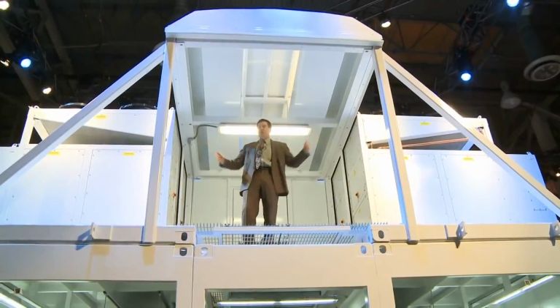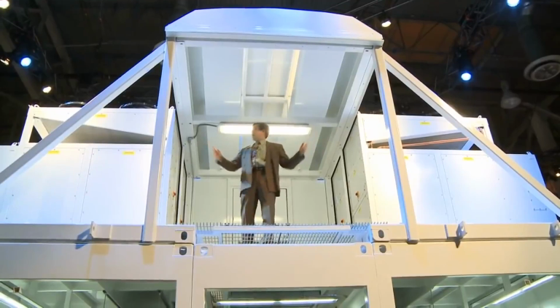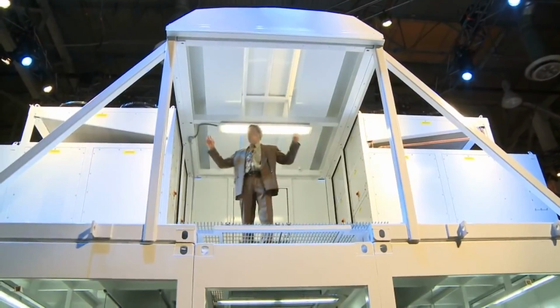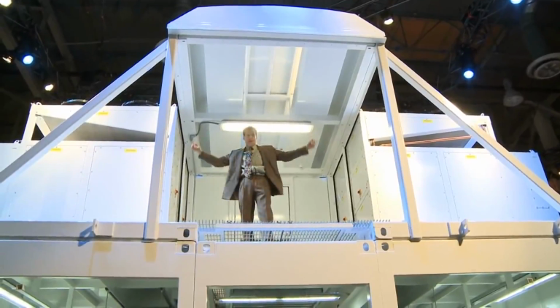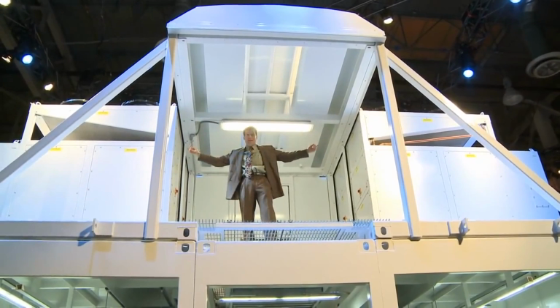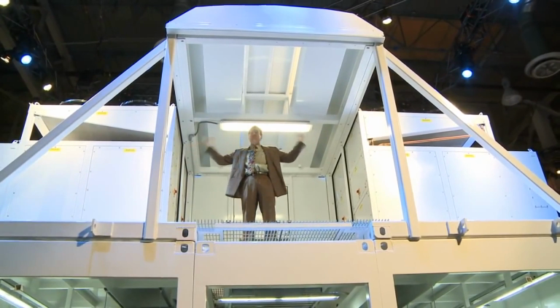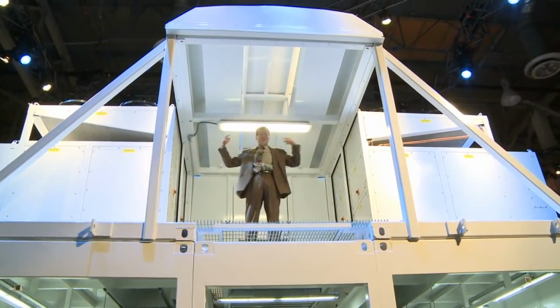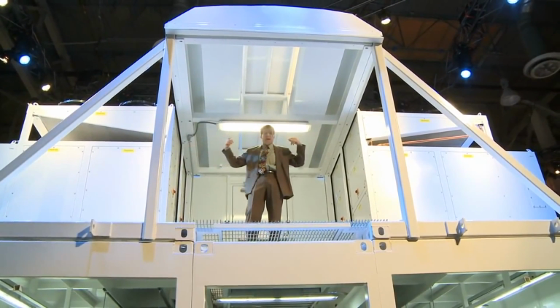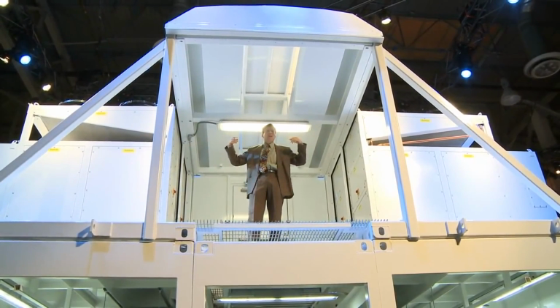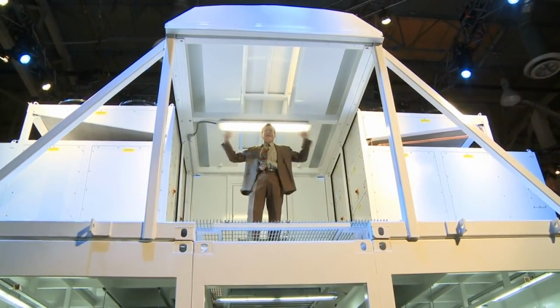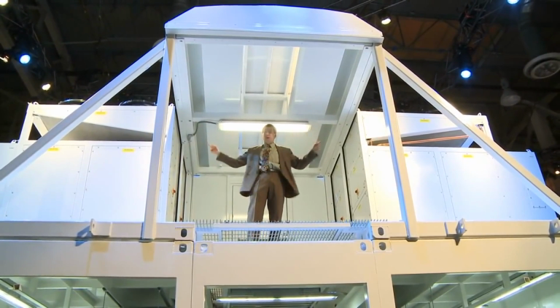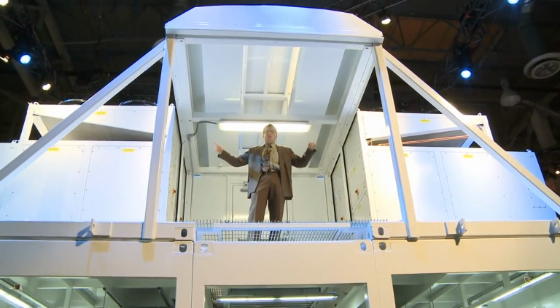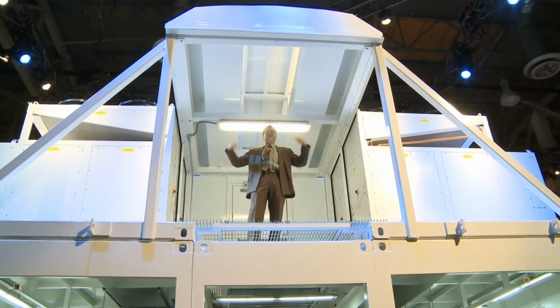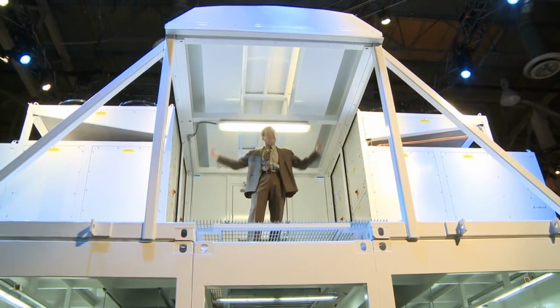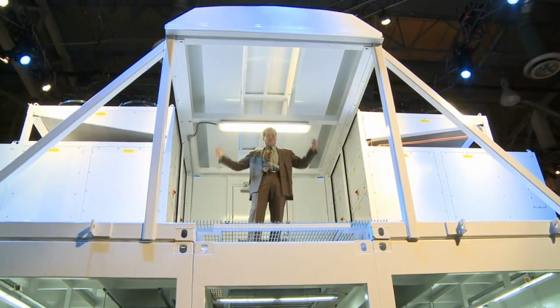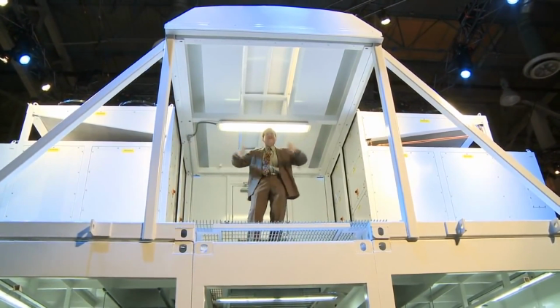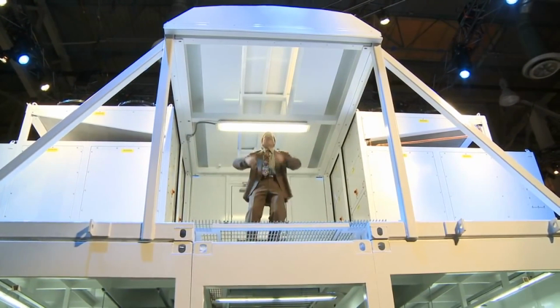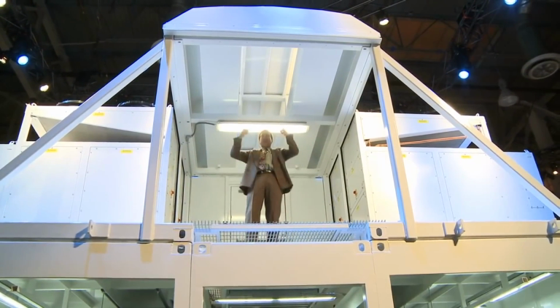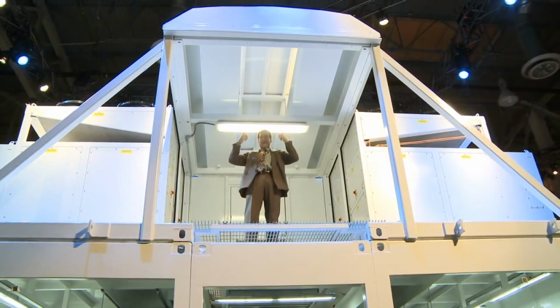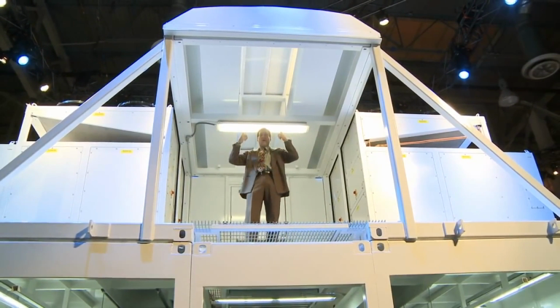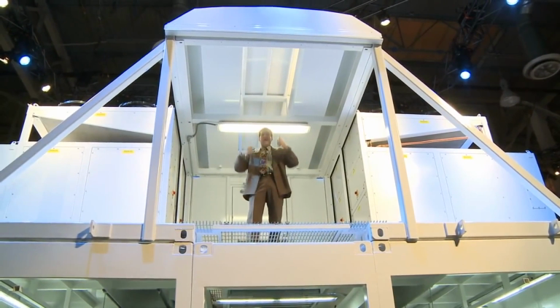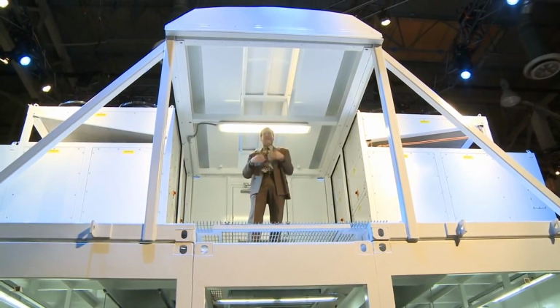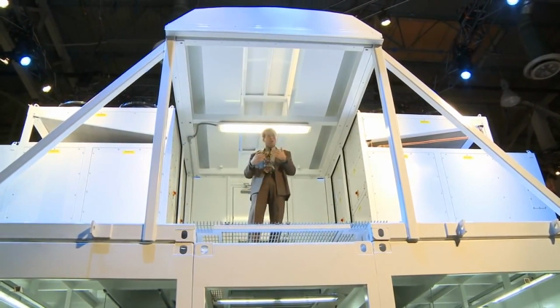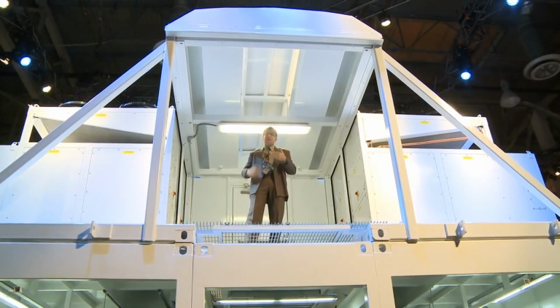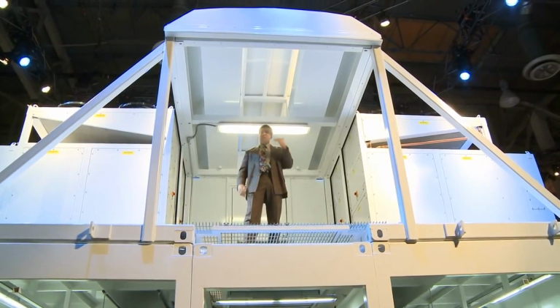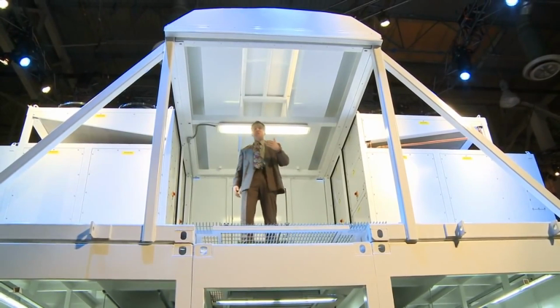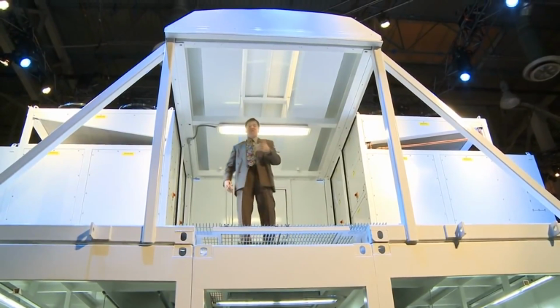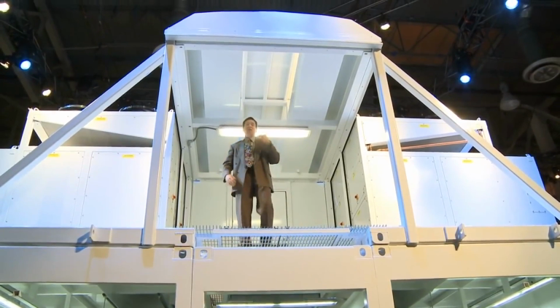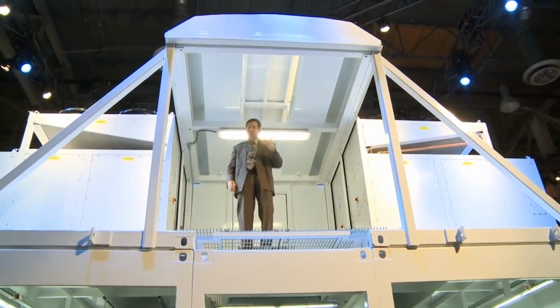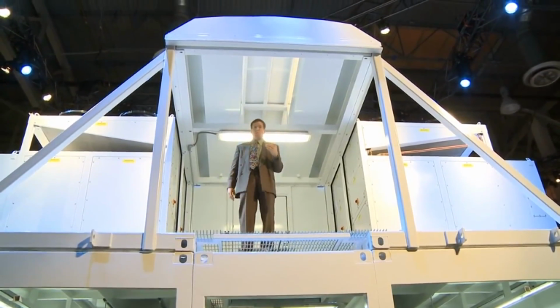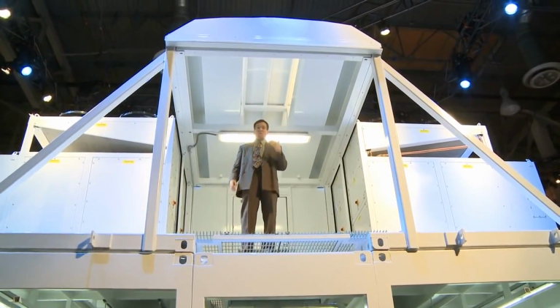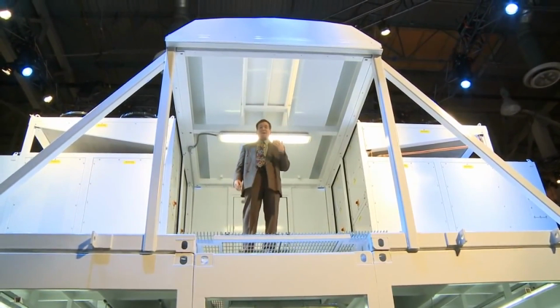We actually bring in outdoor air from anywhere in the world, condition it, and throw the hot air away. That's why you can get PUEs as low as 1.05.